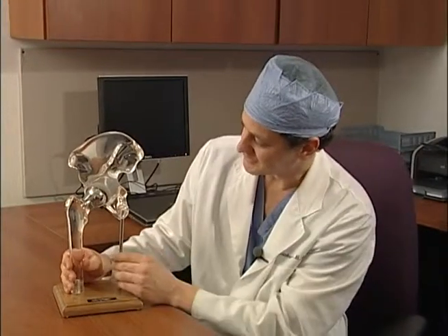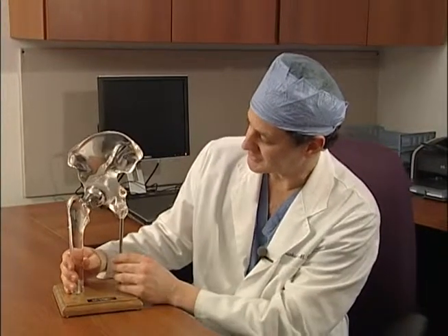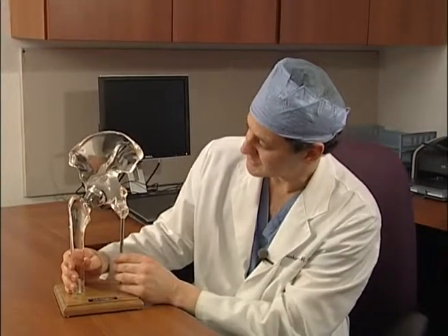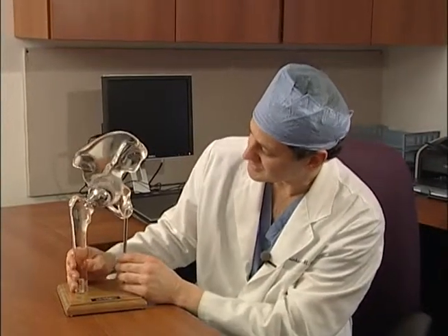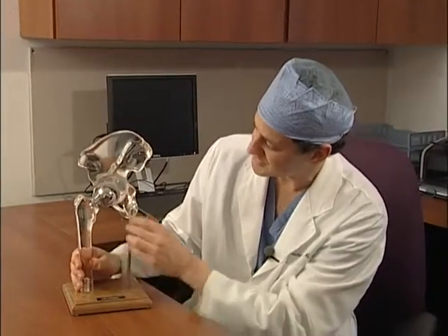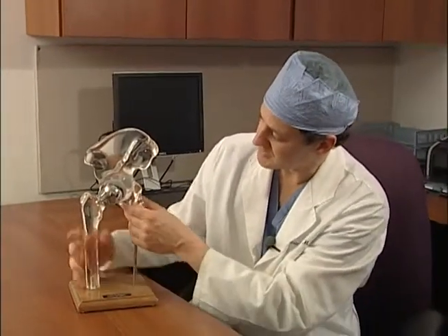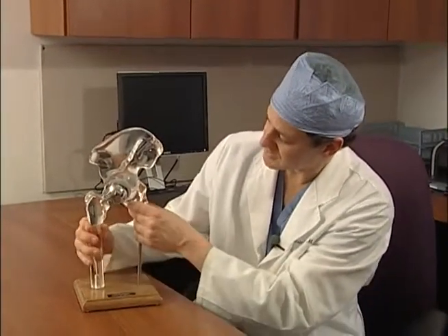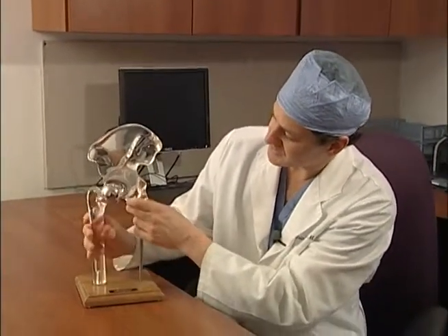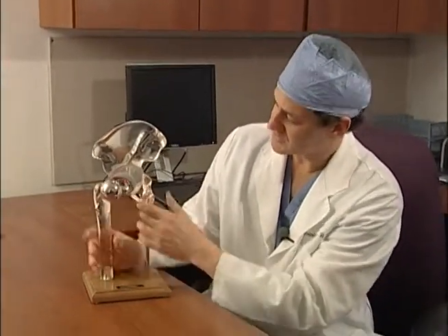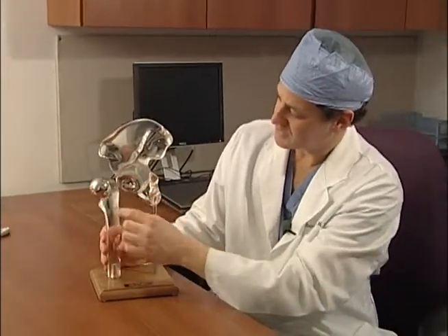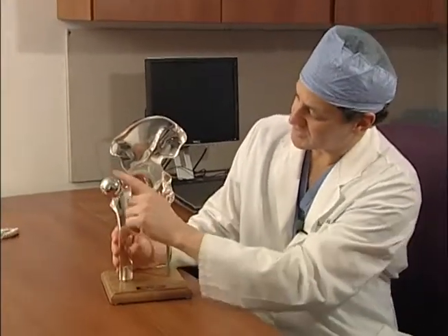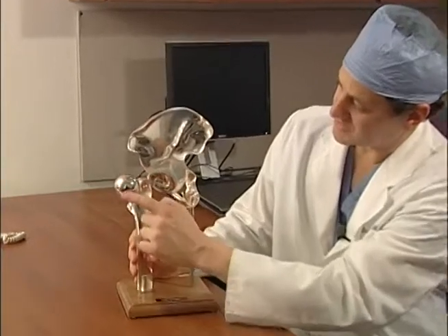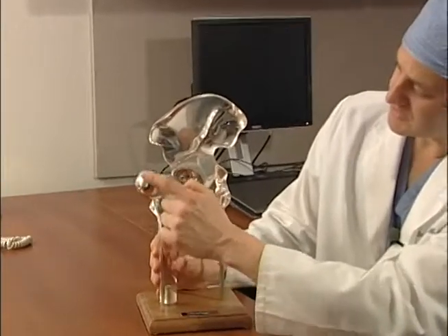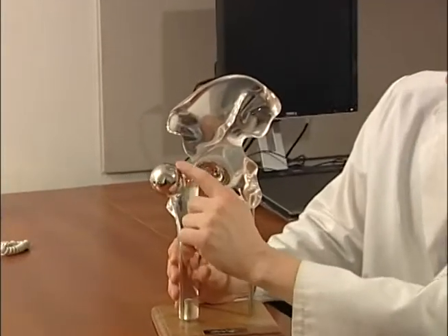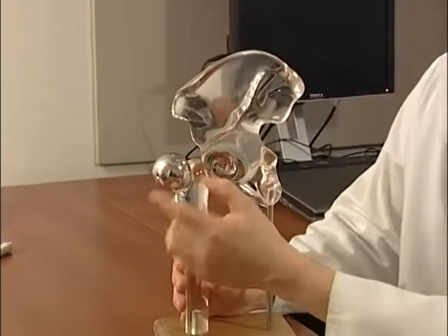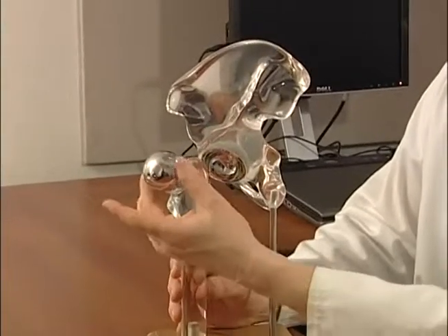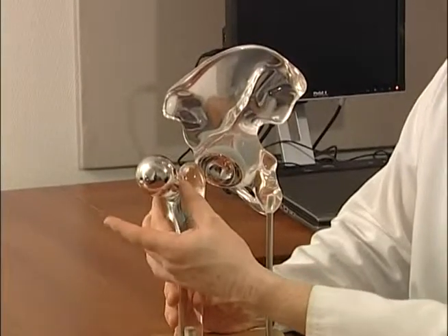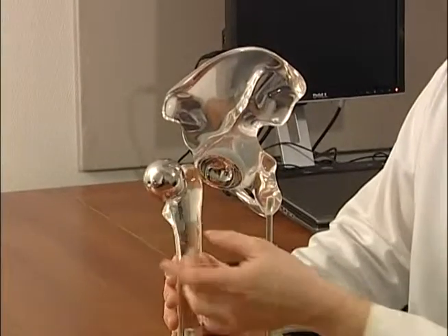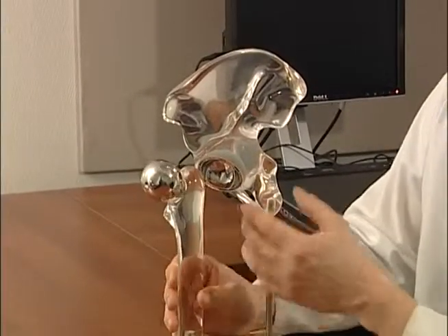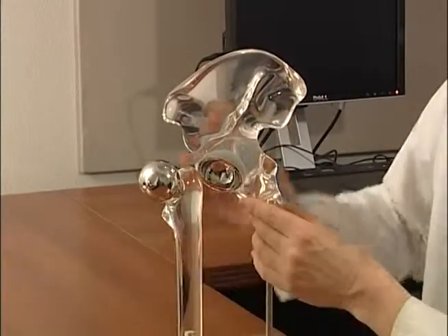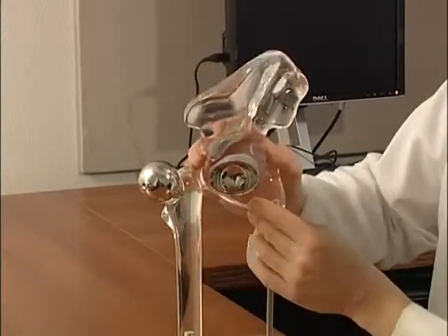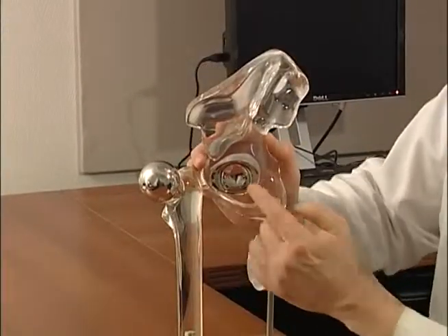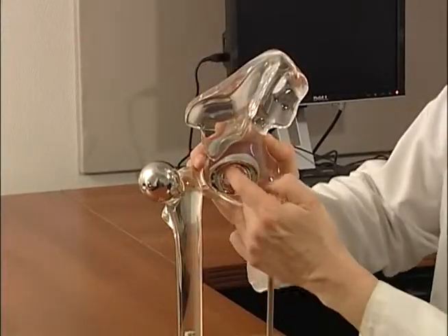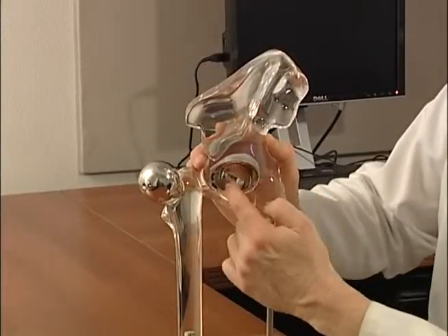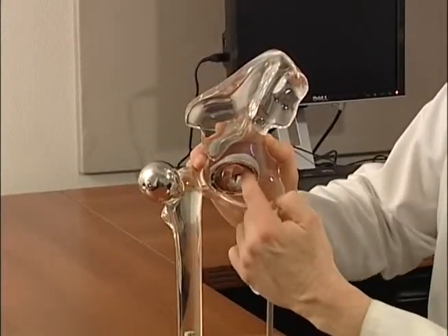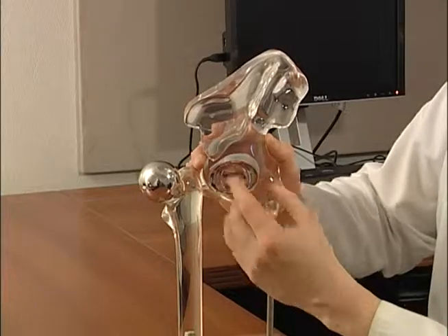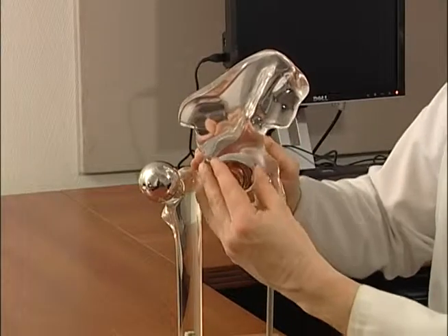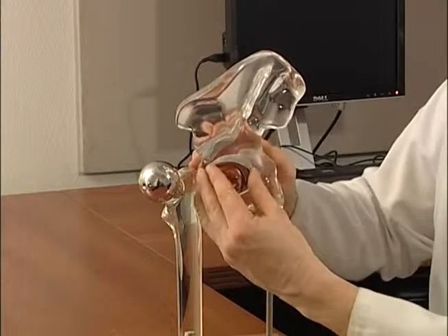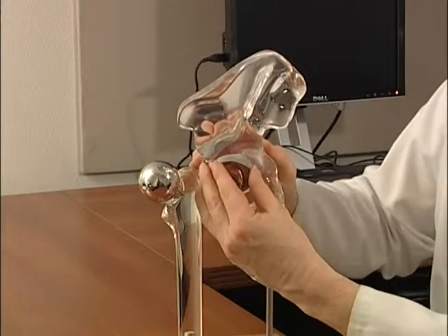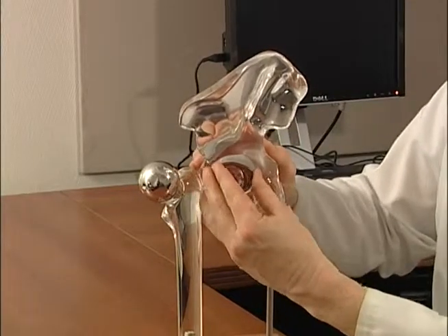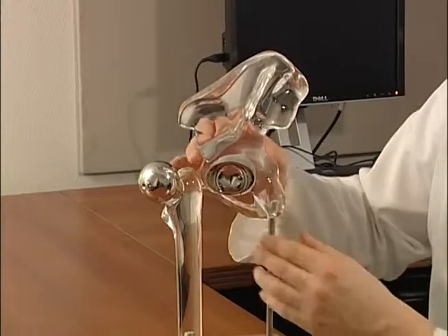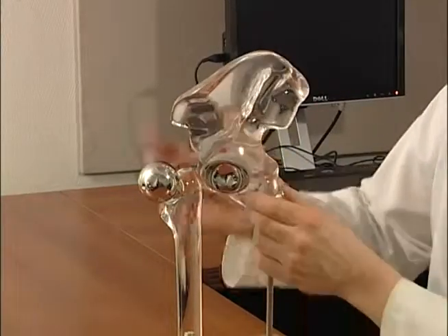You can see it's a metal cap that goes over the femoral head here, and it fits into a metal socket that we implant into the pelvis.